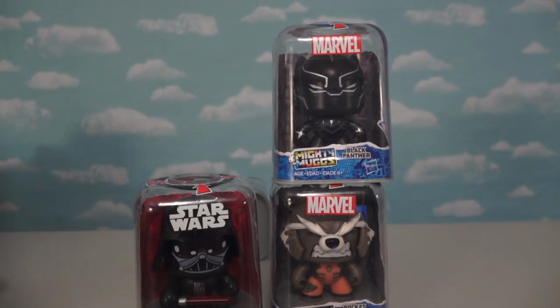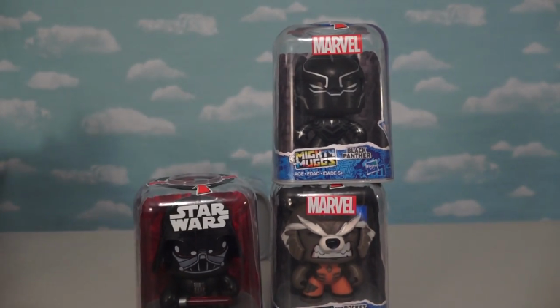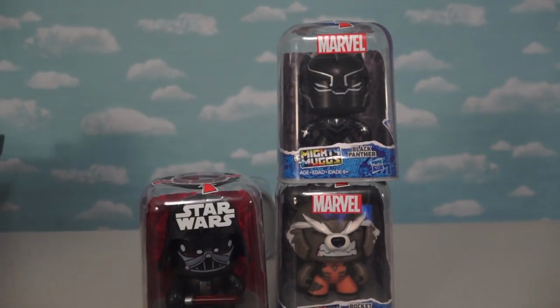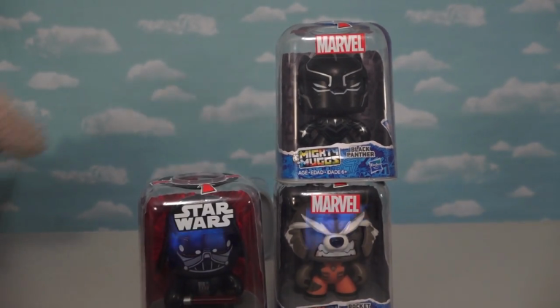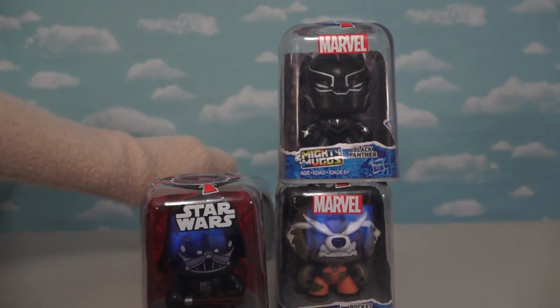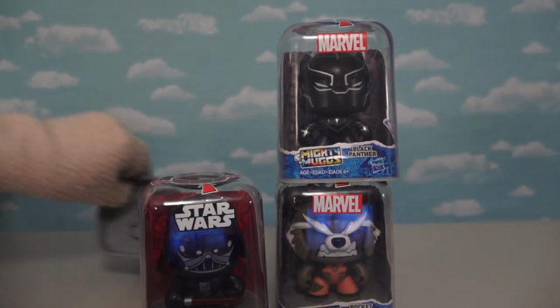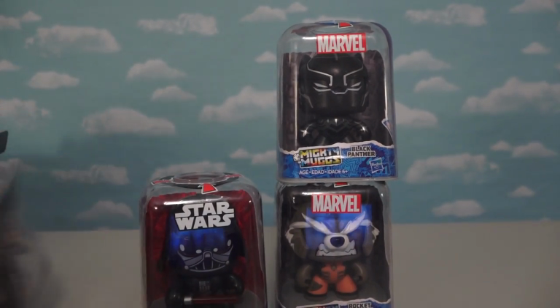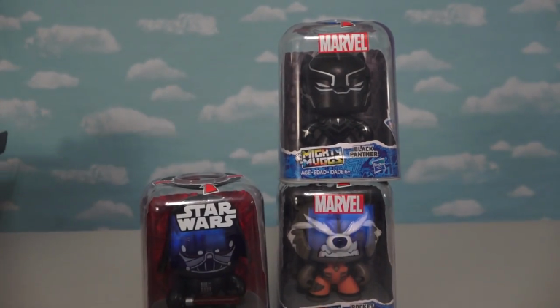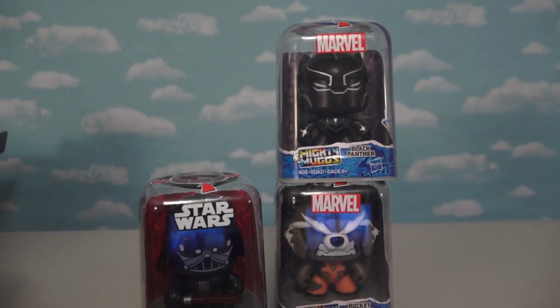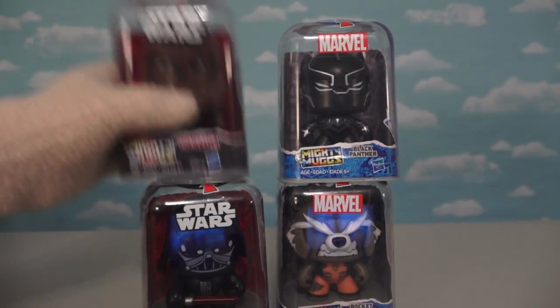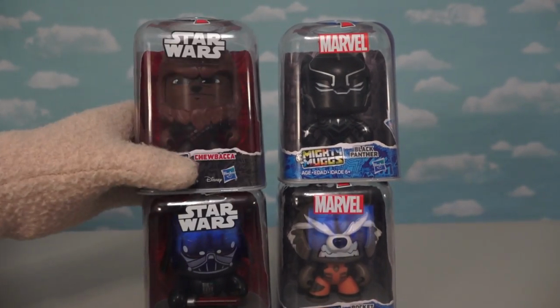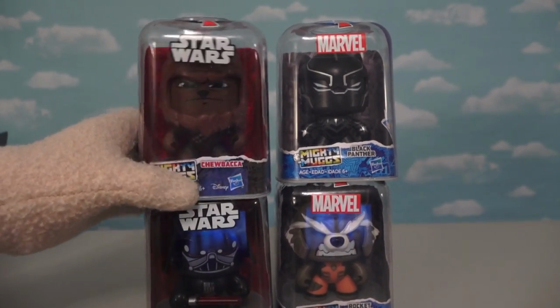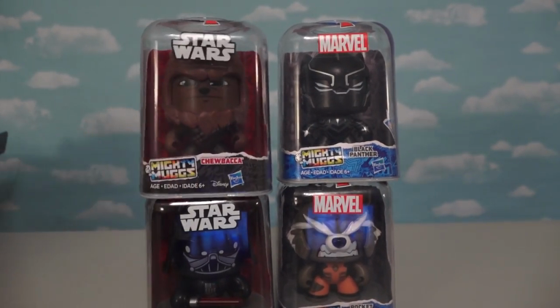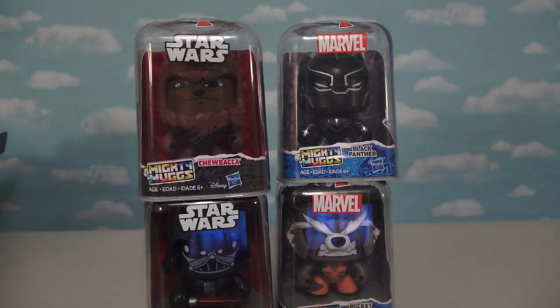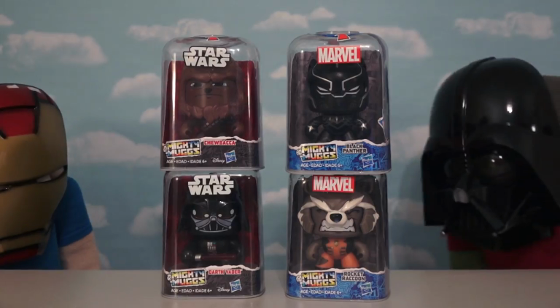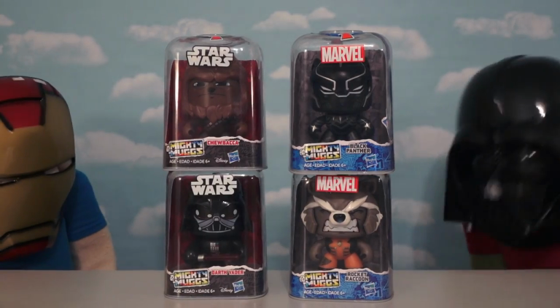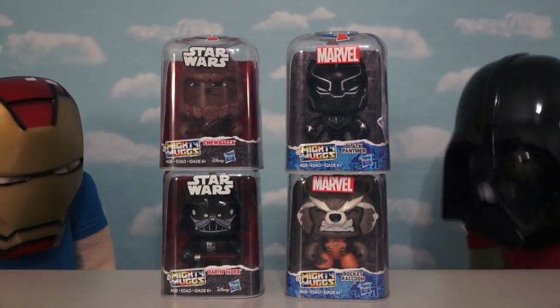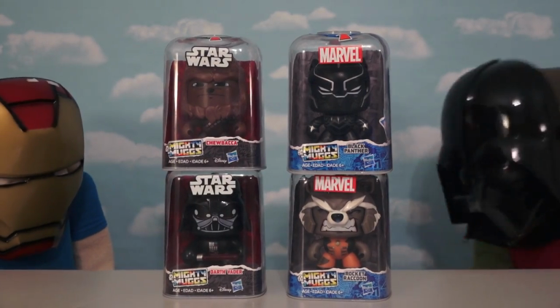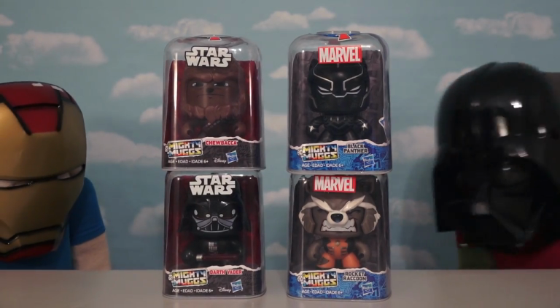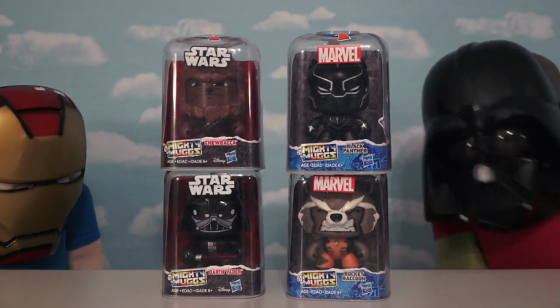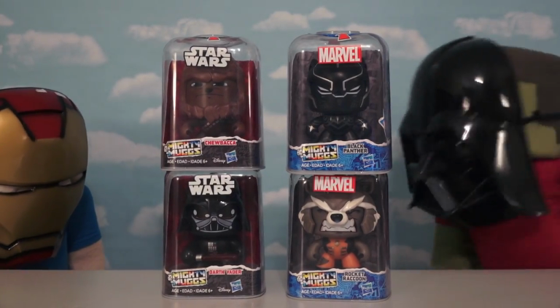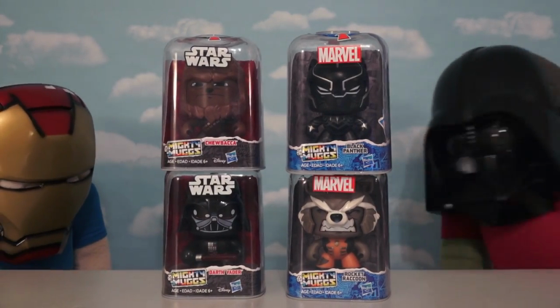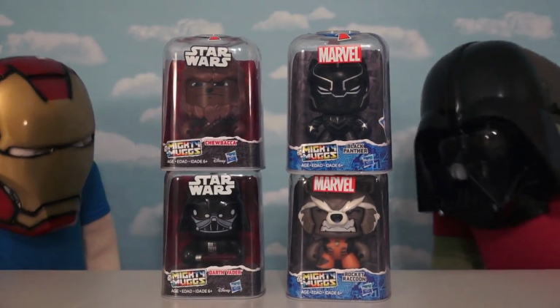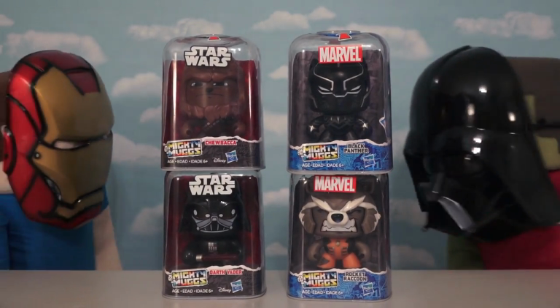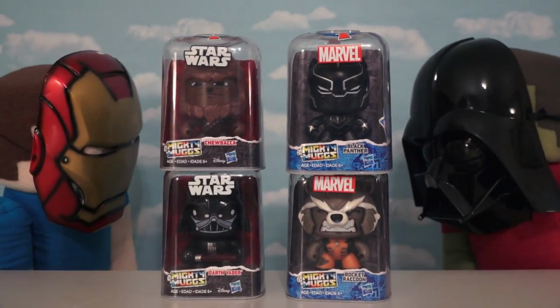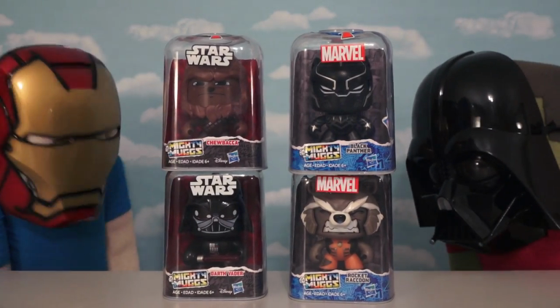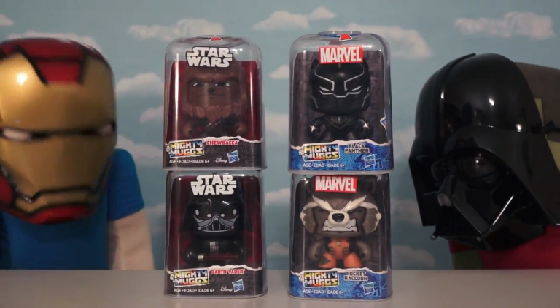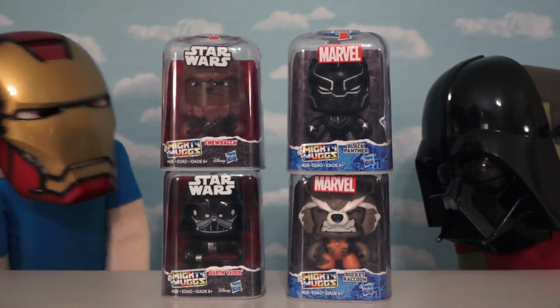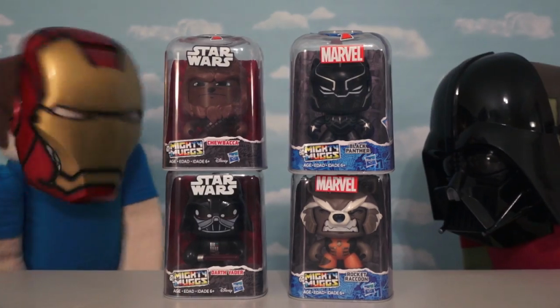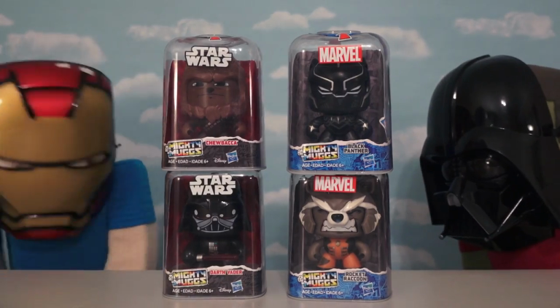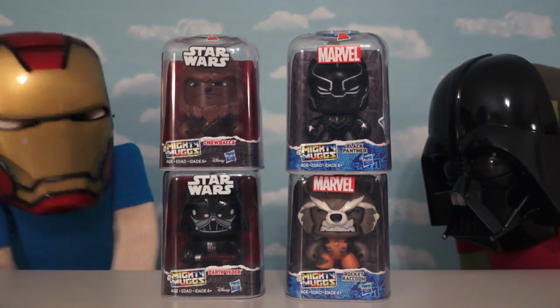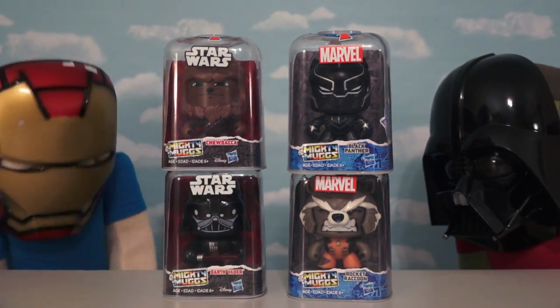Chewbacca apparently likes to fall down. Get back up there! Darth Vader looks so cool. Sorry Steve, calm down — I'm doing the Marvel stuff first.